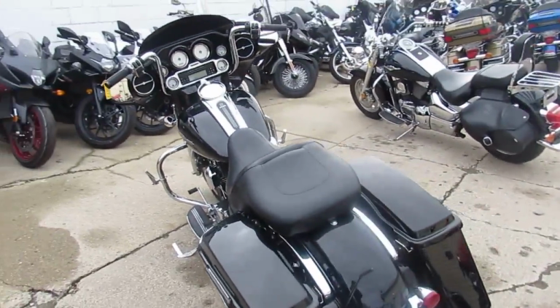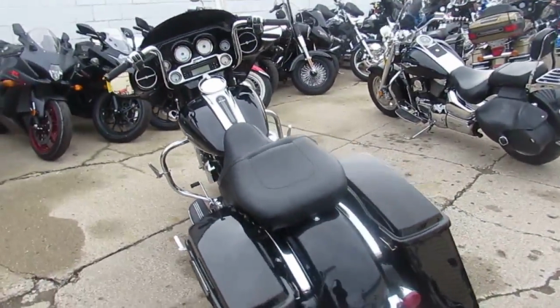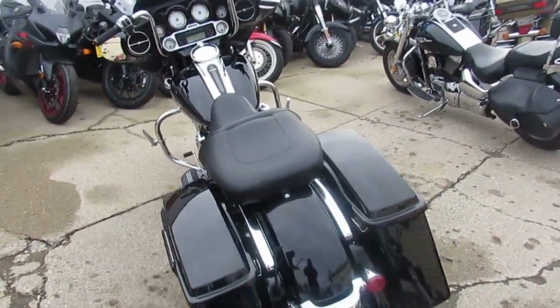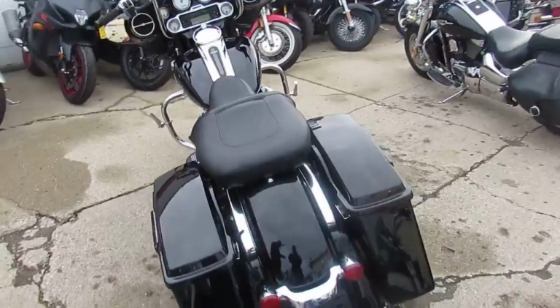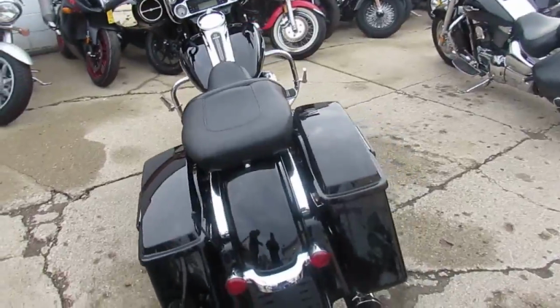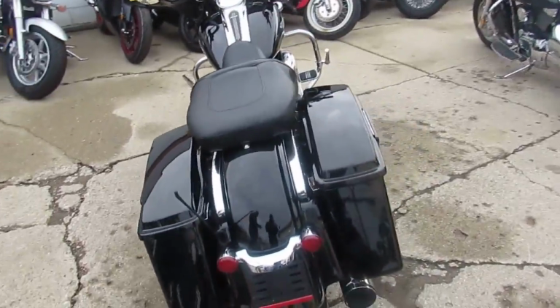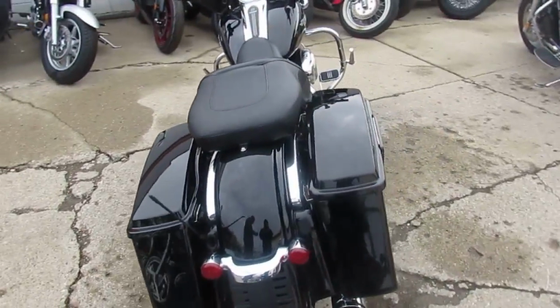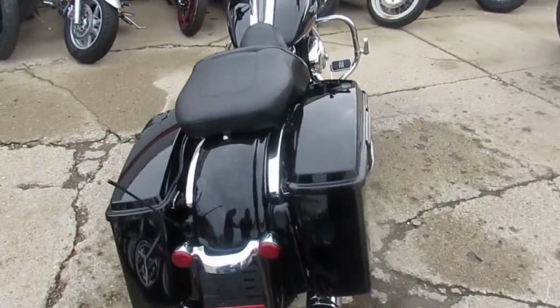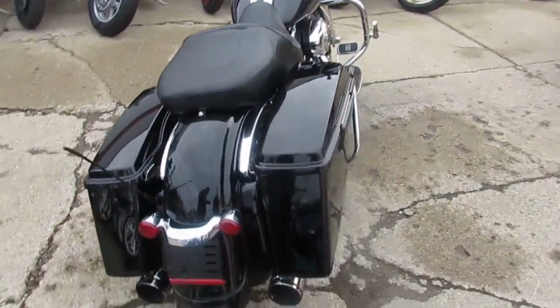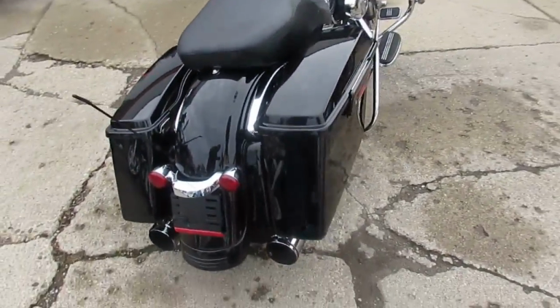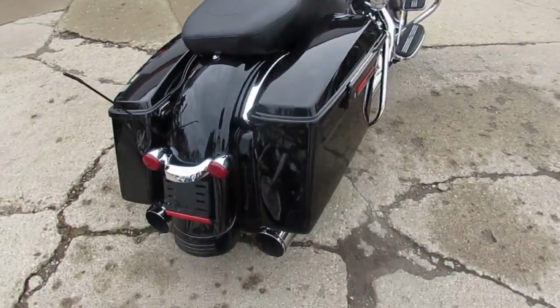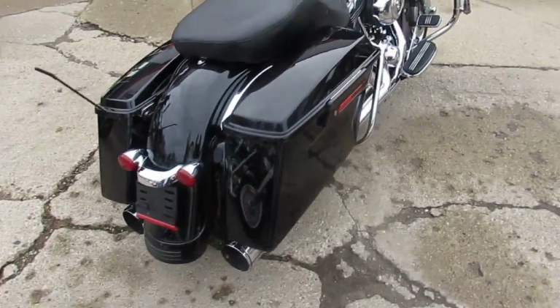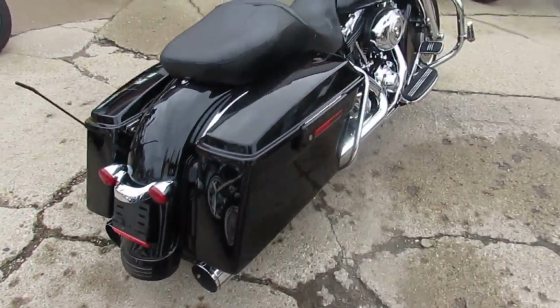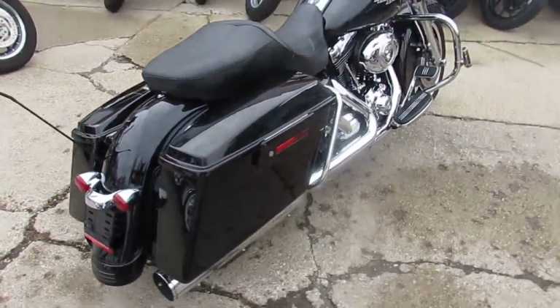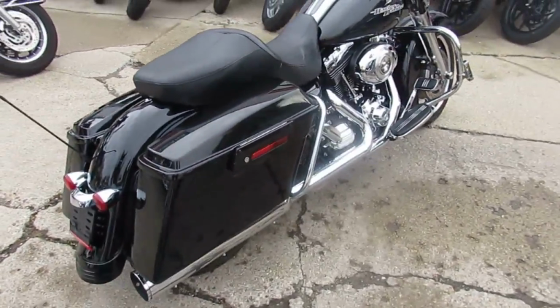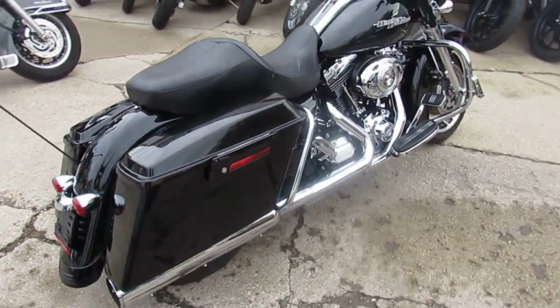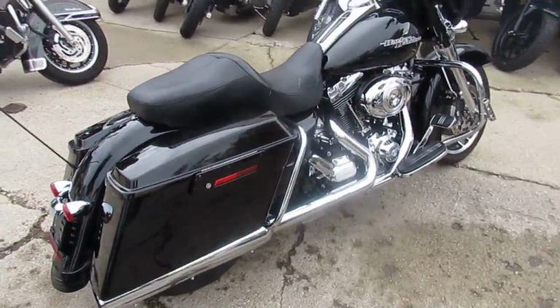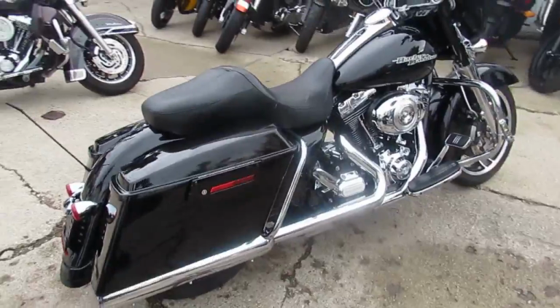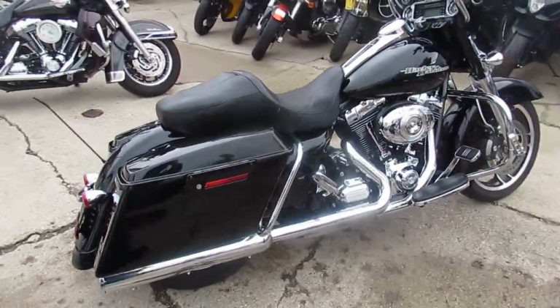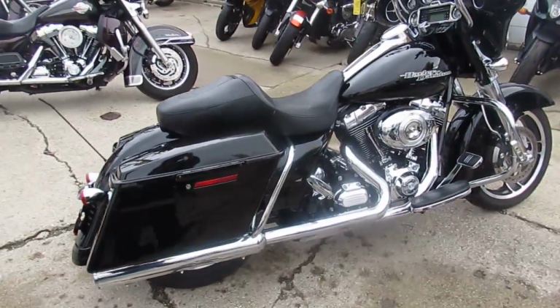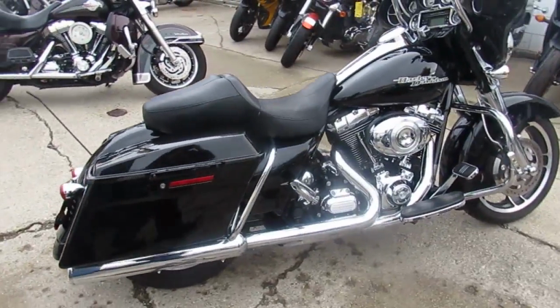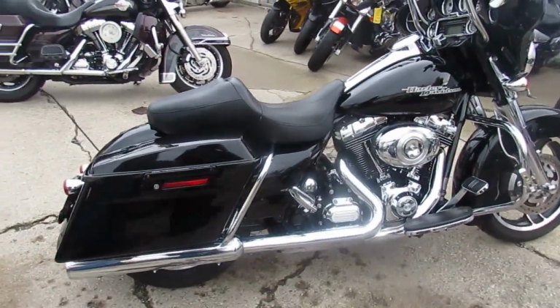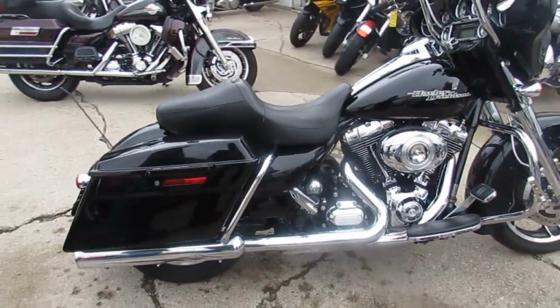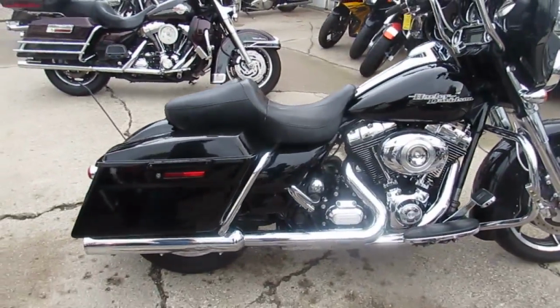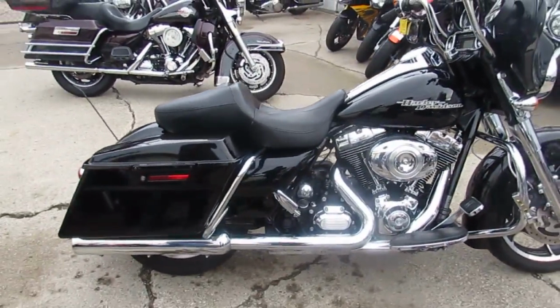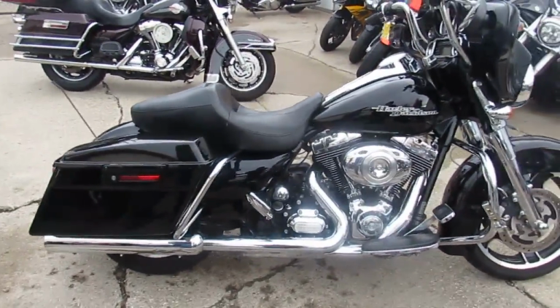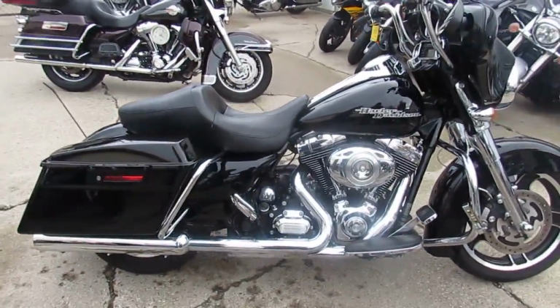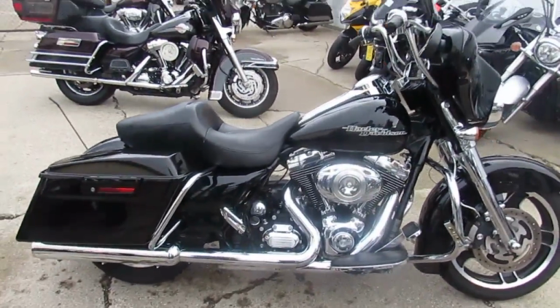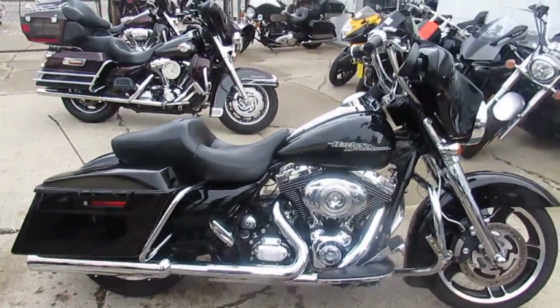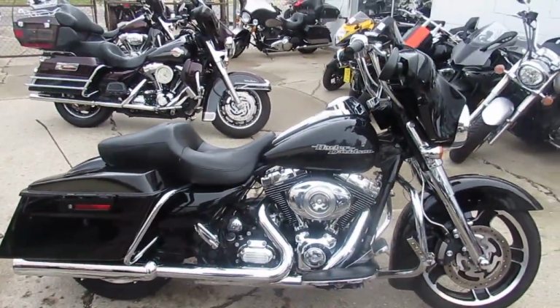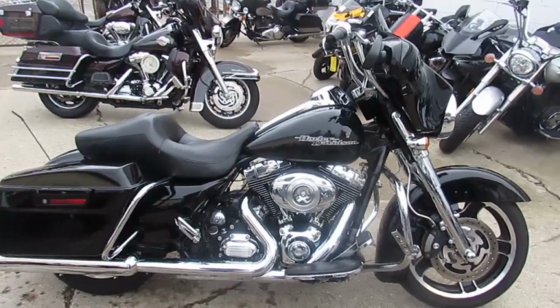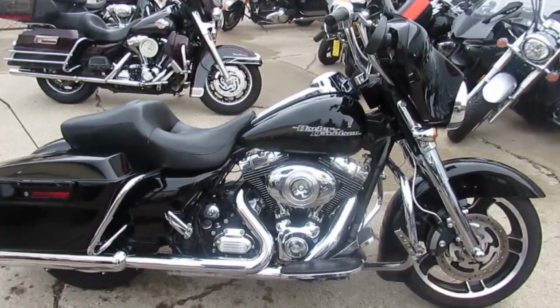It's loaded up. It's got a chrome front end, chrome switch housings. It's a lot of bike, man — chrome bezels. This is one good looking, sharp bike for only $14,900 for a 2013 Harley-Davidson Street Glide.